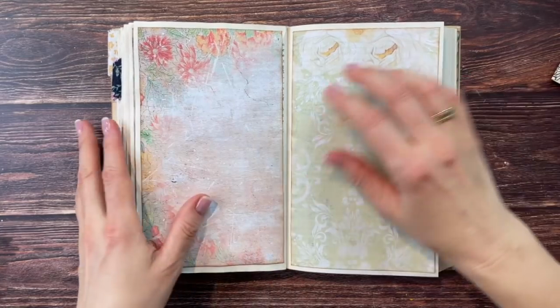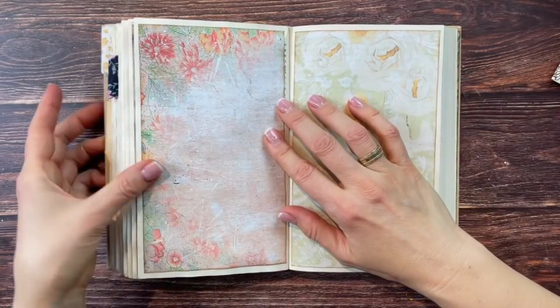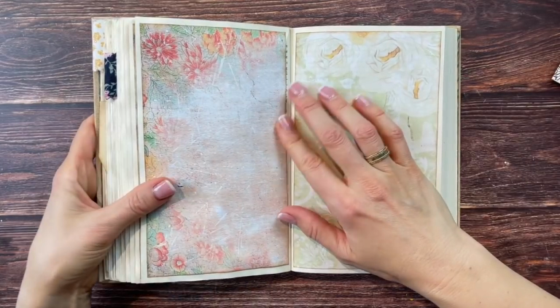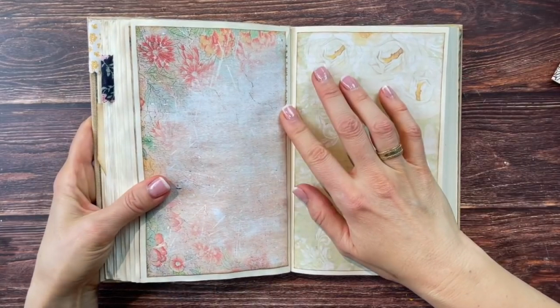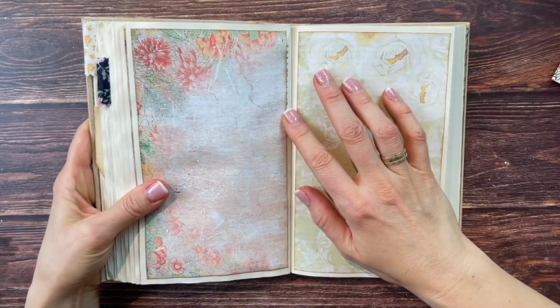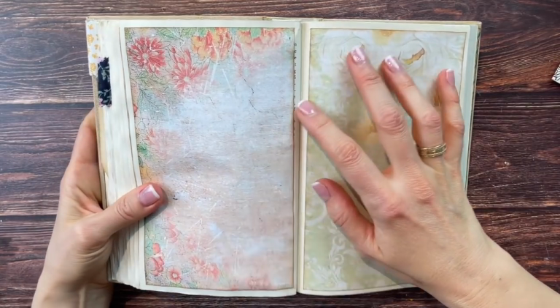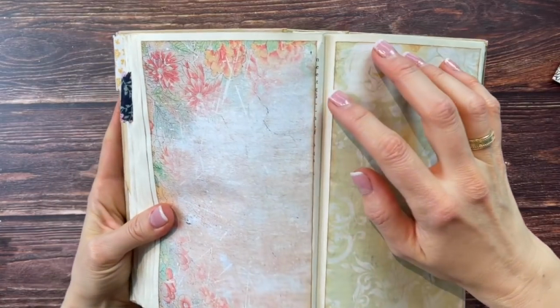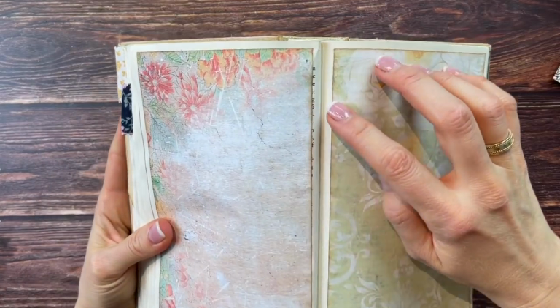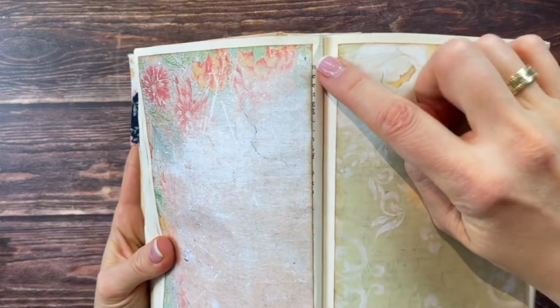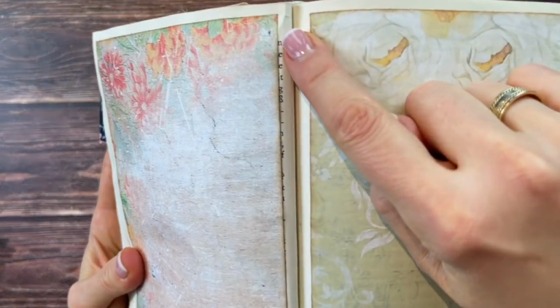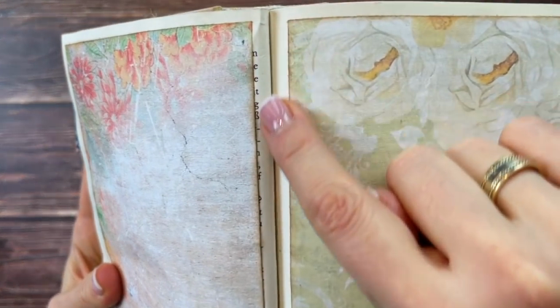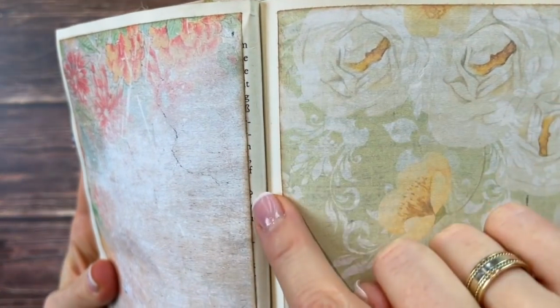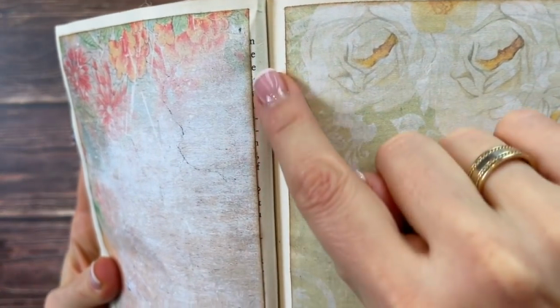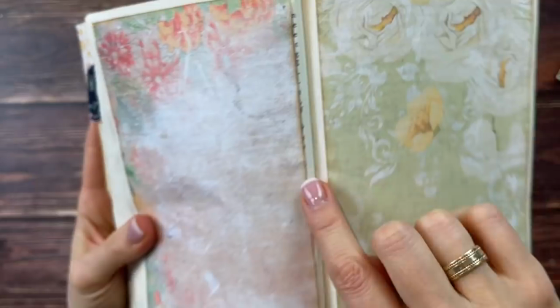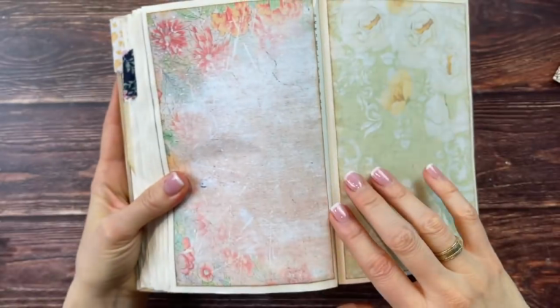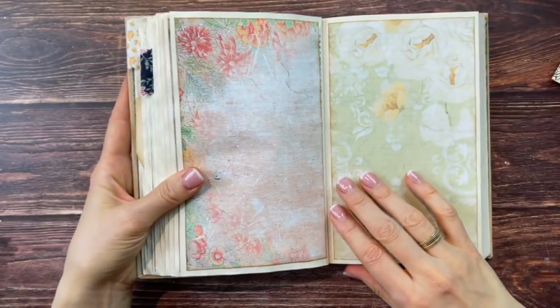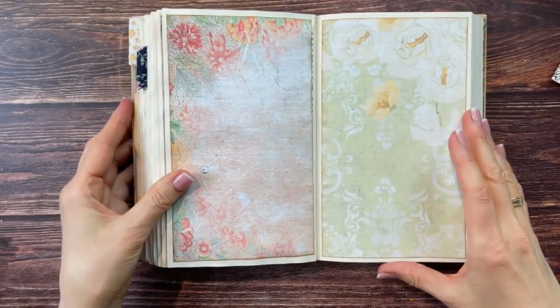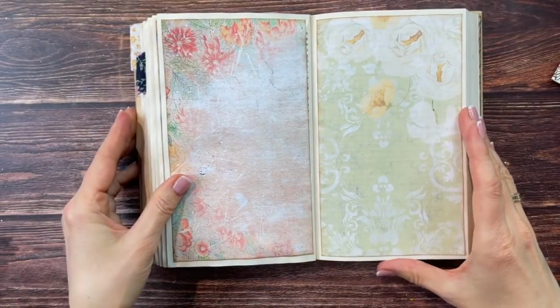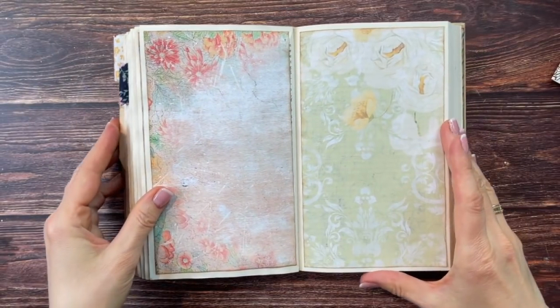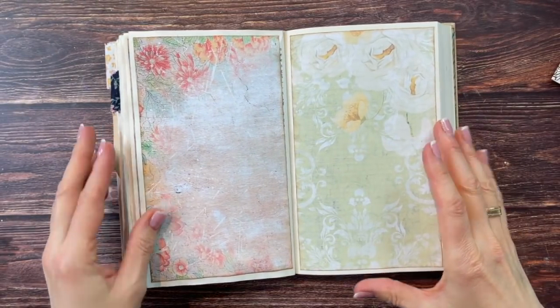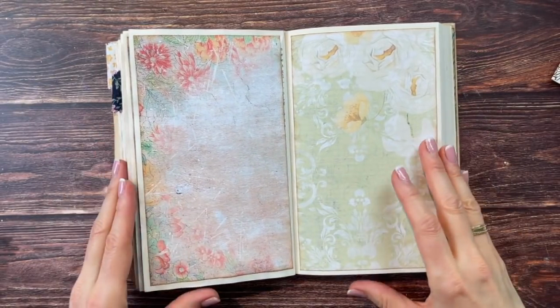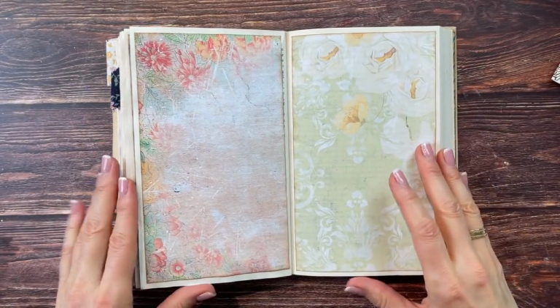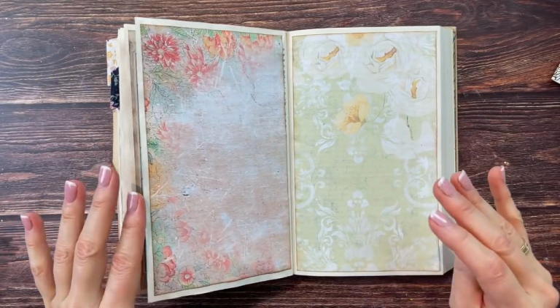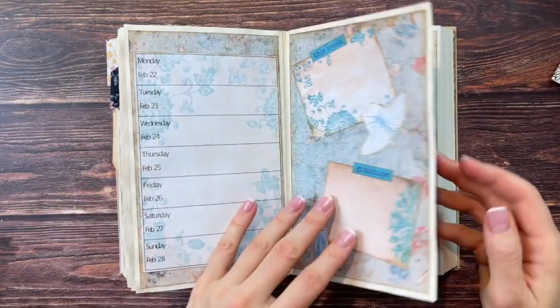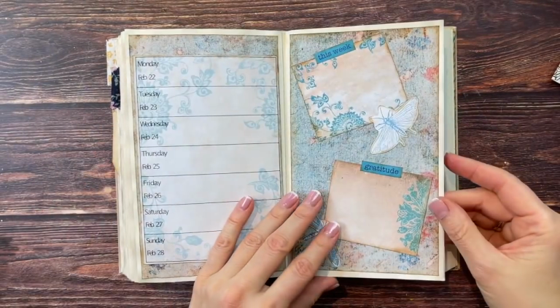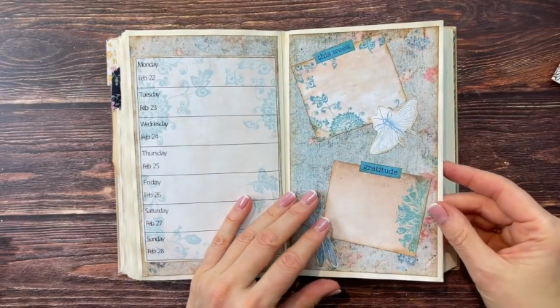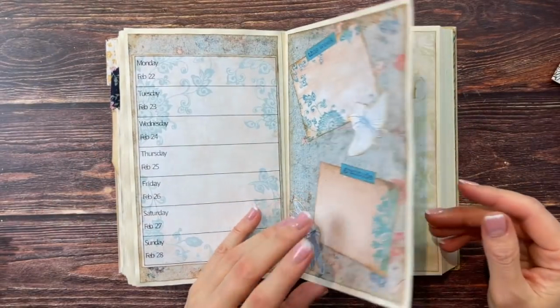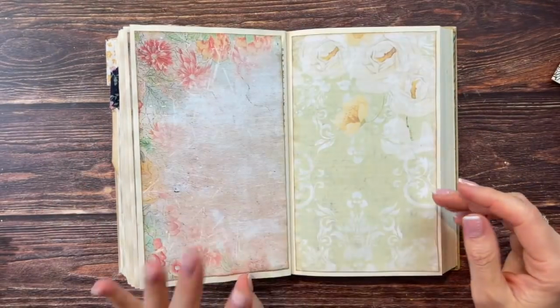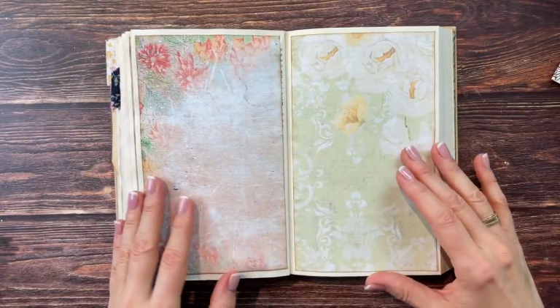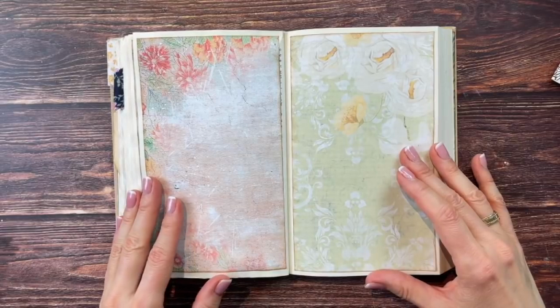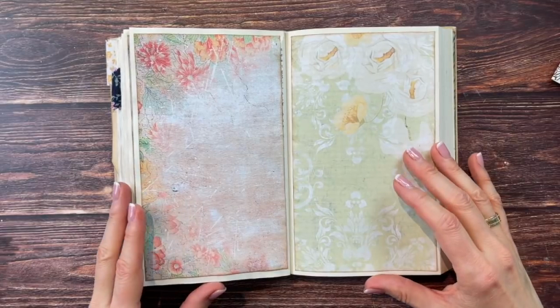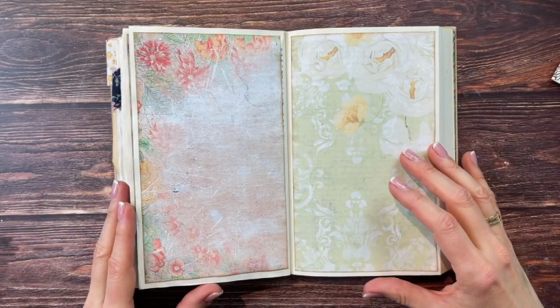I just noticed I didn't measure this well because you can see some of the text showing, but I'm just going to leave it — trying not to be perfectionist about things.